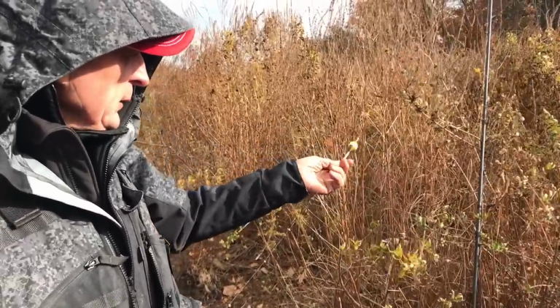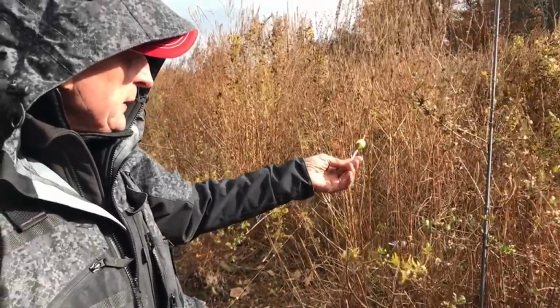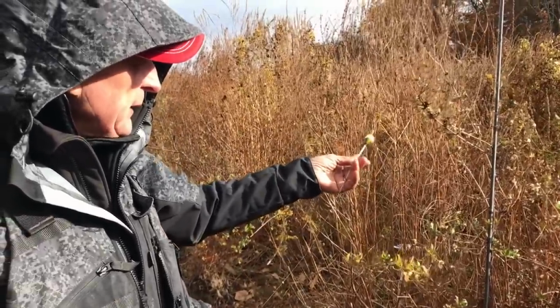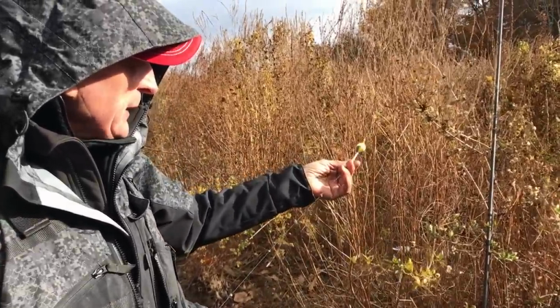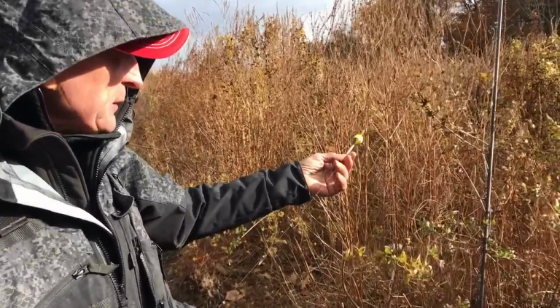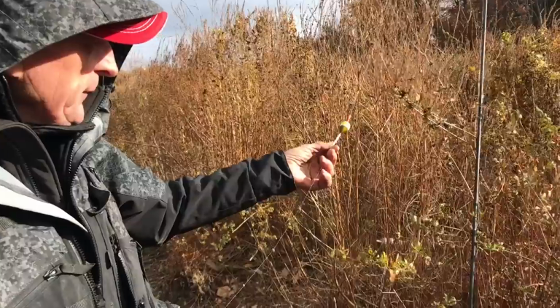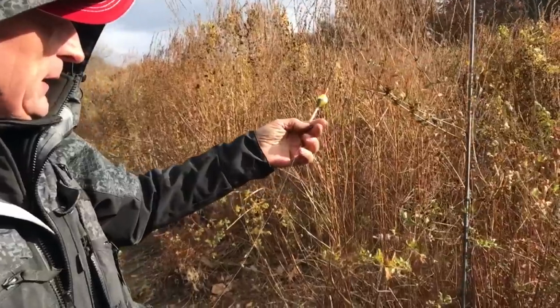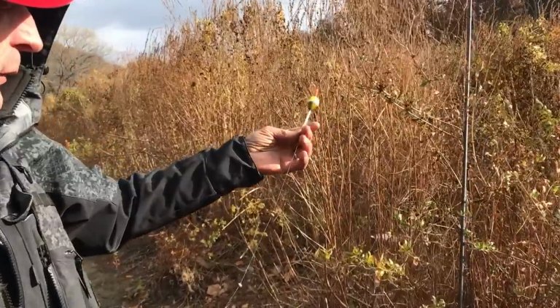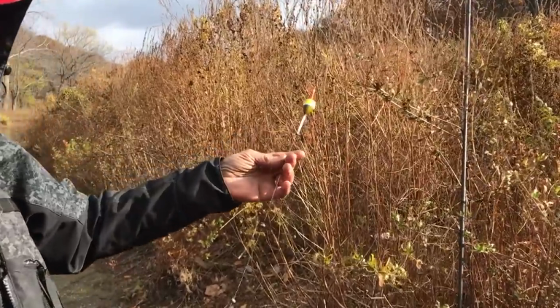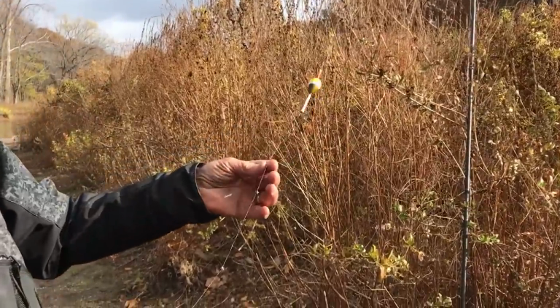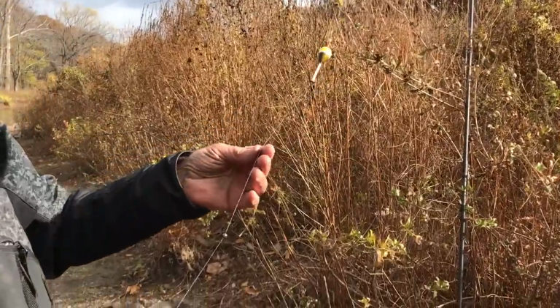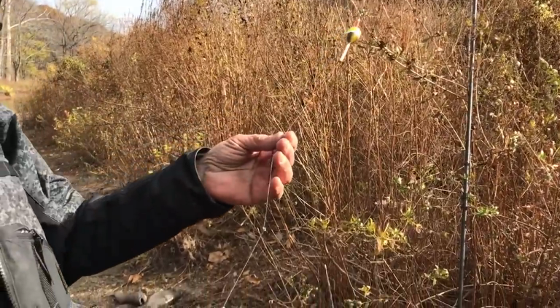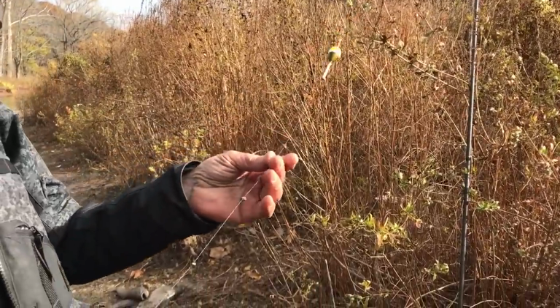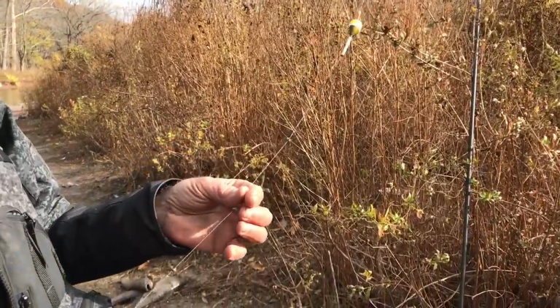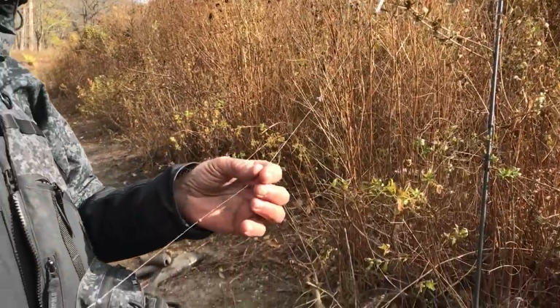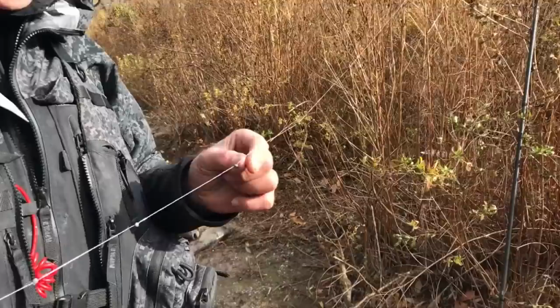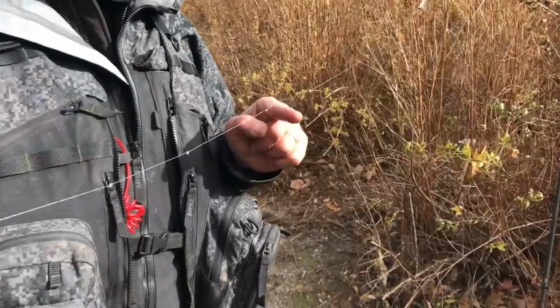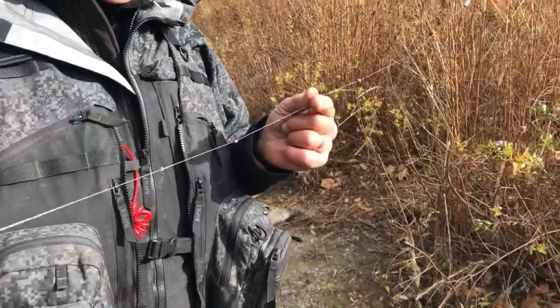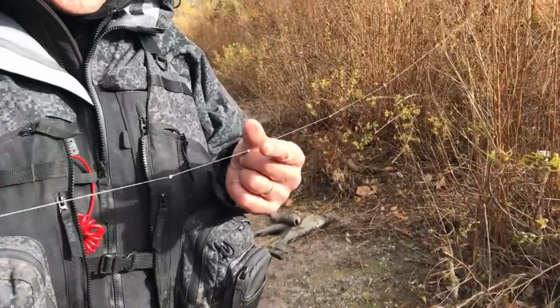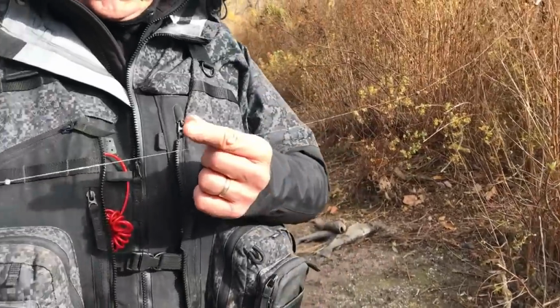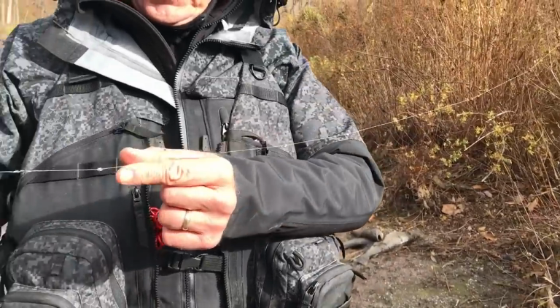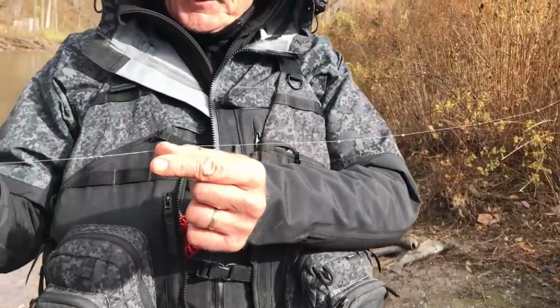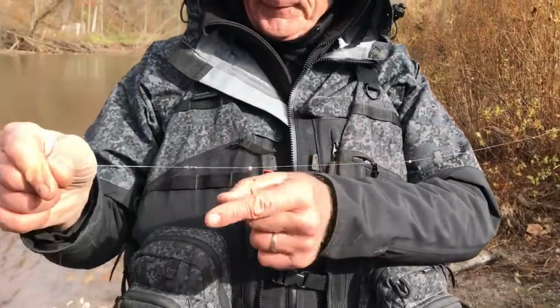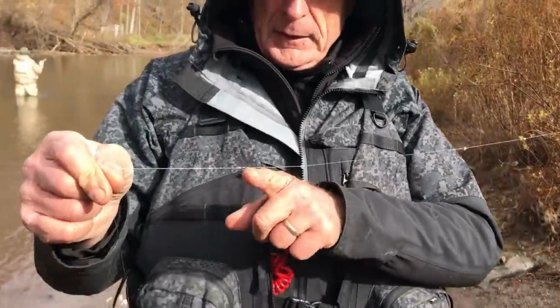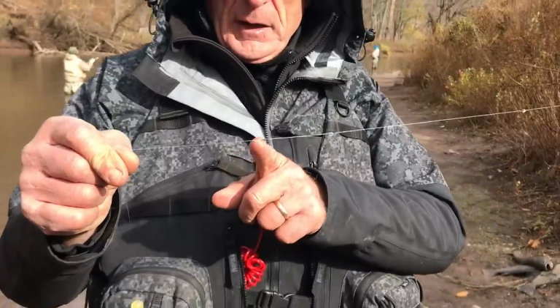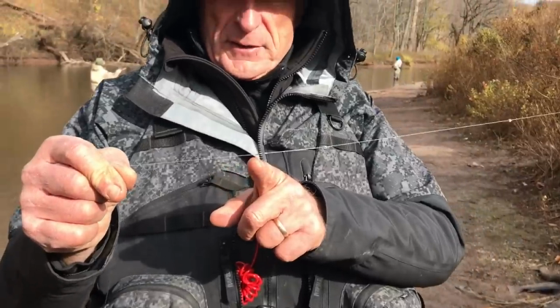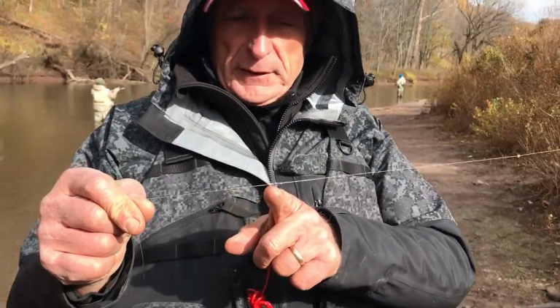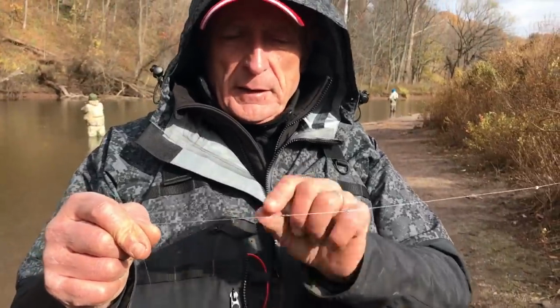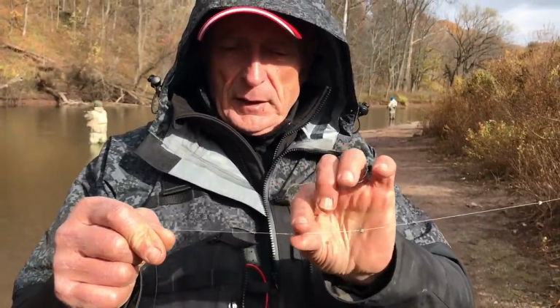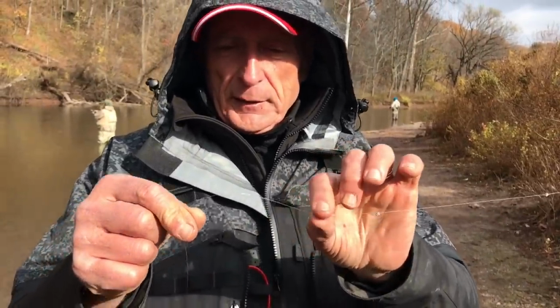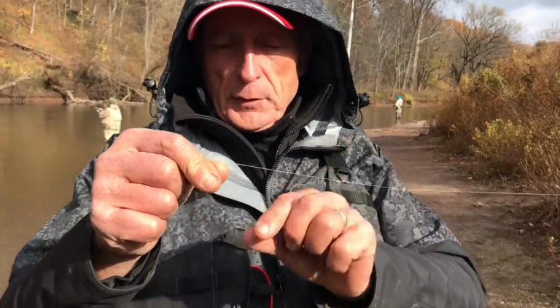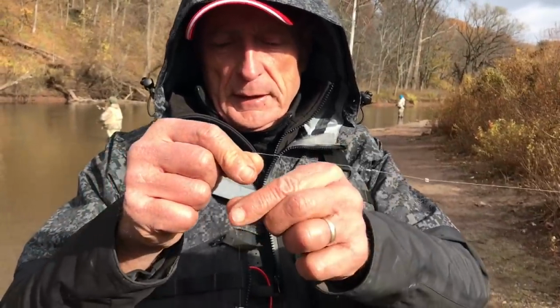You'll also notice that I've got staggered split shot, and the heavier ones are at the top, because the water flow is strongest on the surface. These last four here are much smaller. Then I've got my swivel right here, and my lighter fluorocarbon leader.